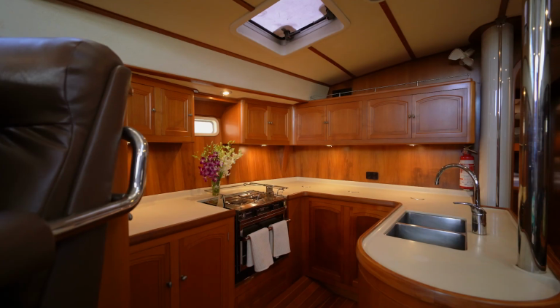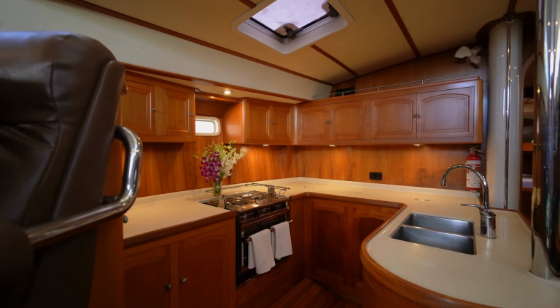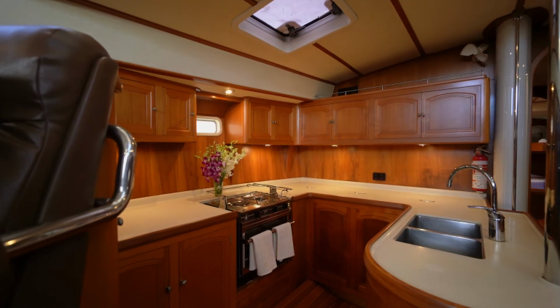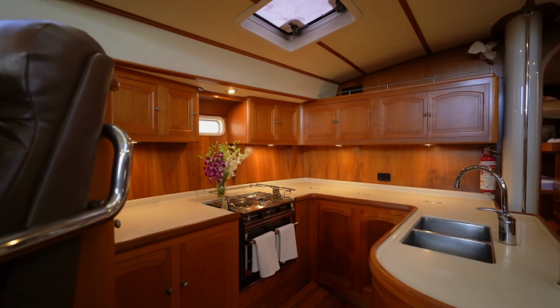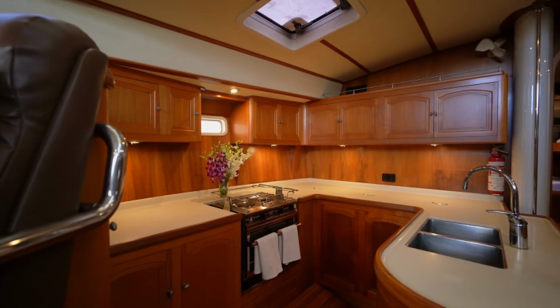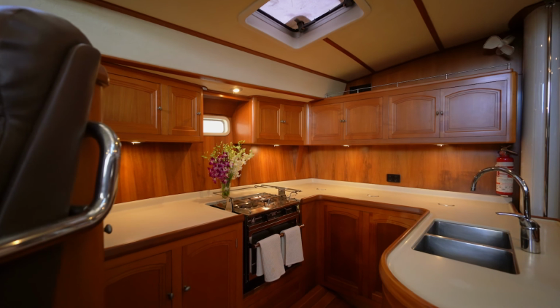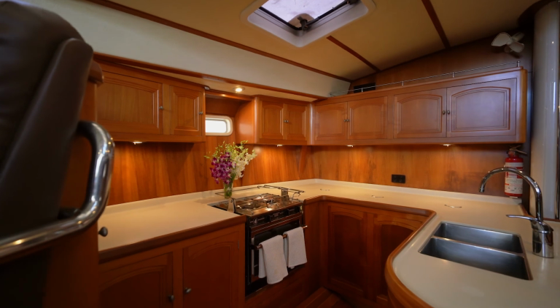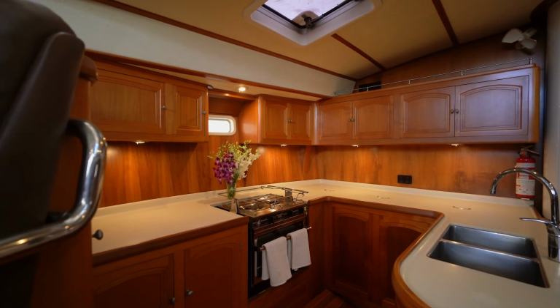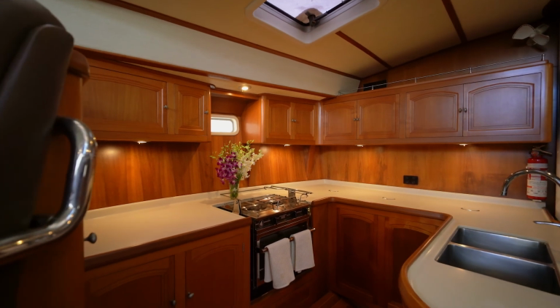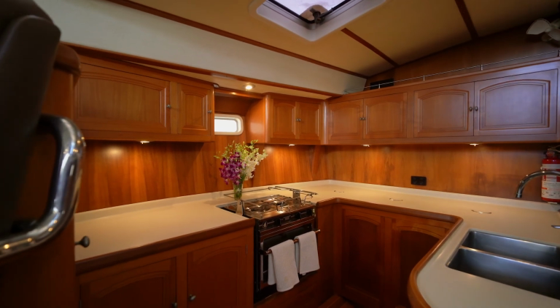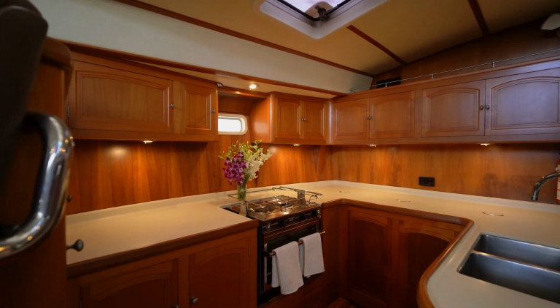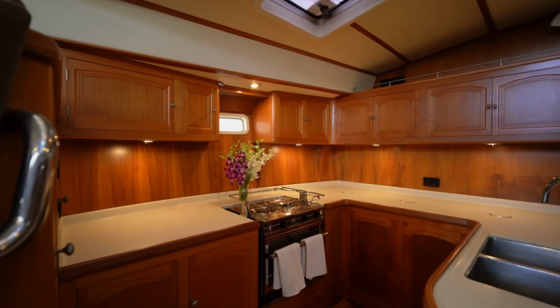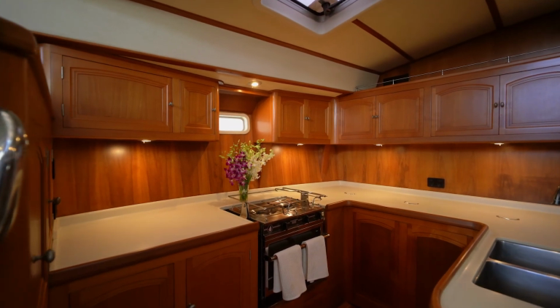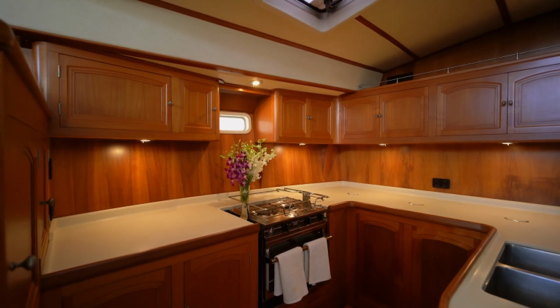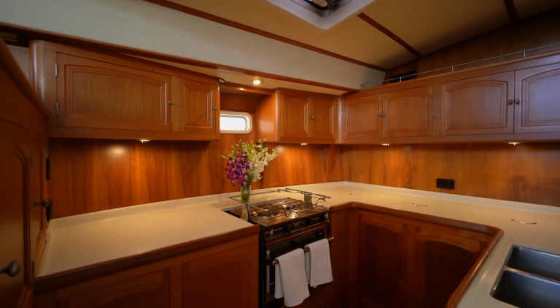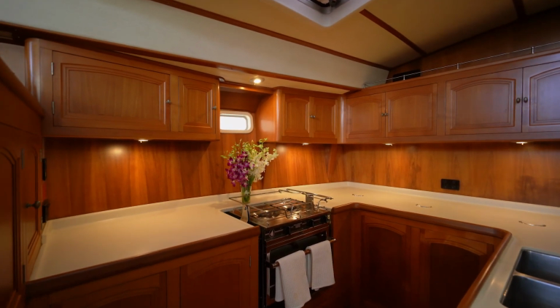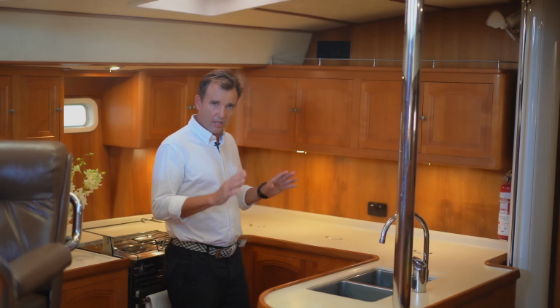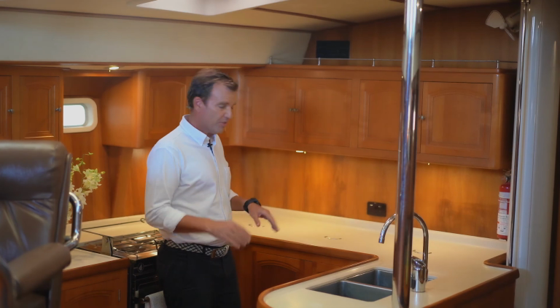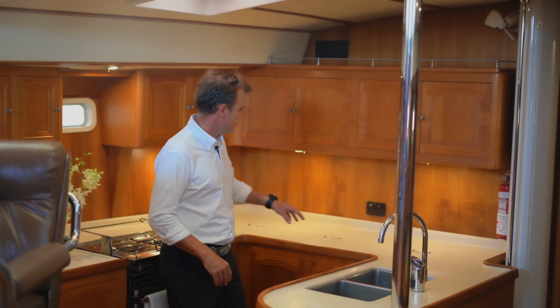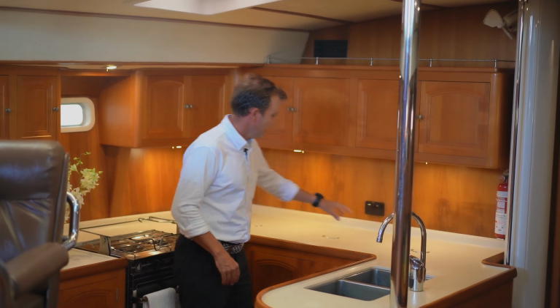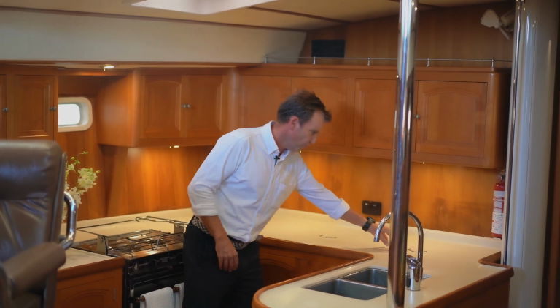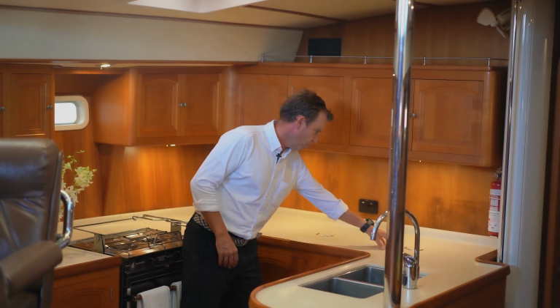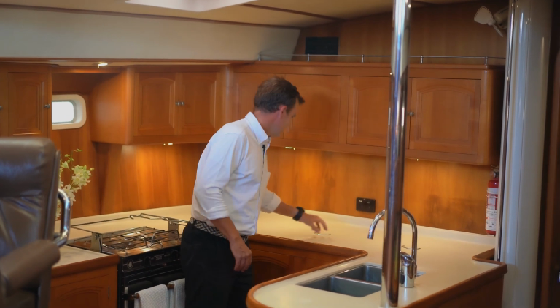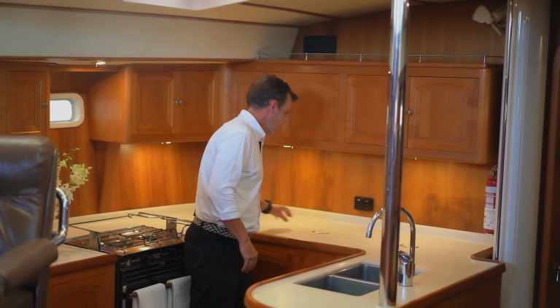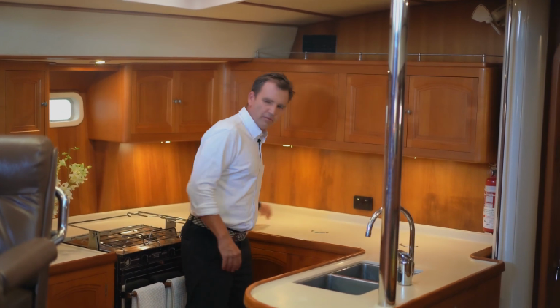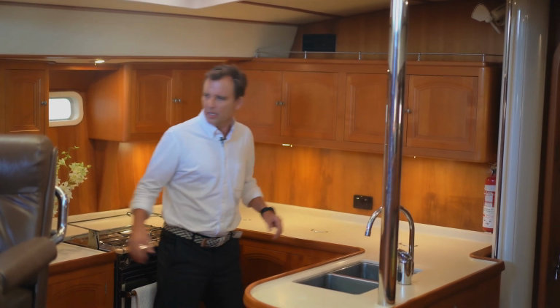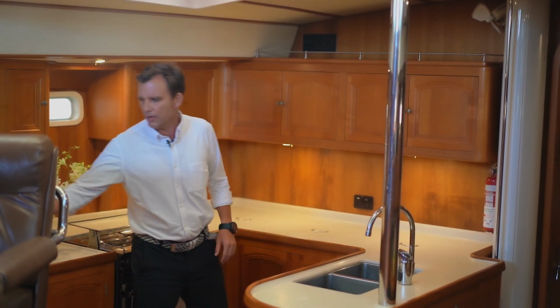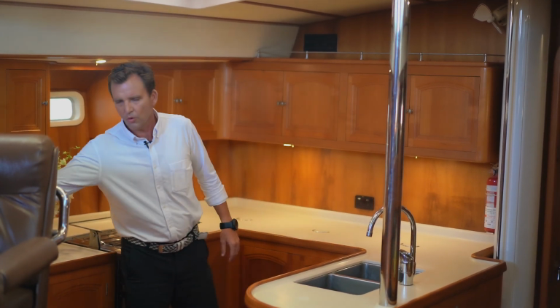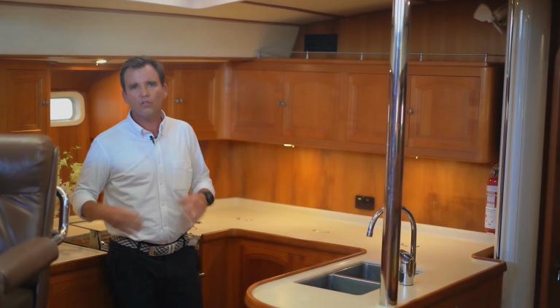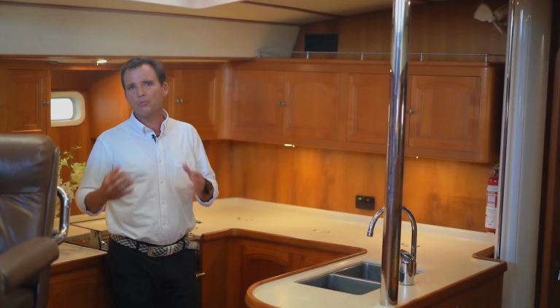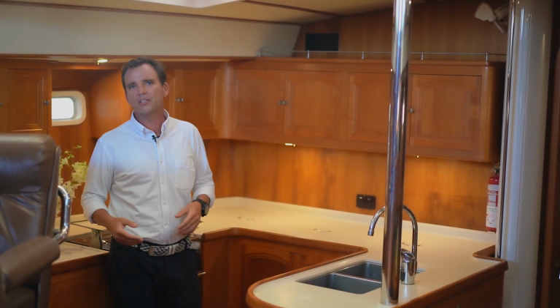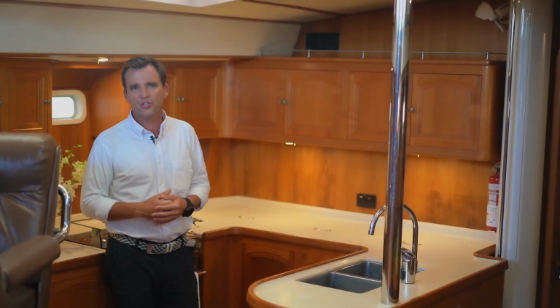The galley in Melian really is like that of a small apartment — beautiful bench space, loads of cupboard space, and the refrigeration has four units, all of which have been replaced and renewed.